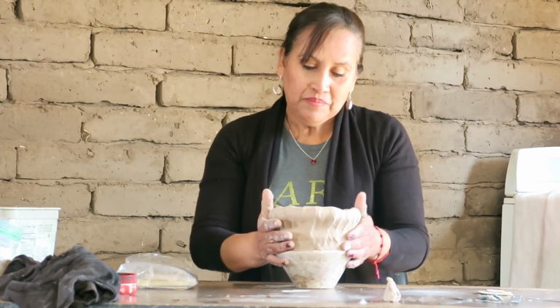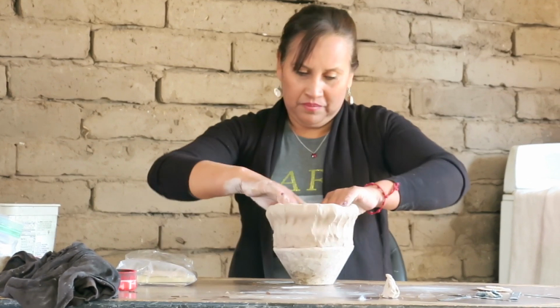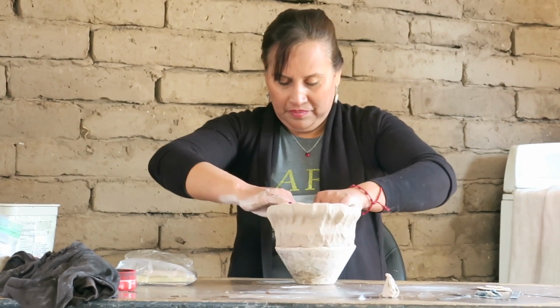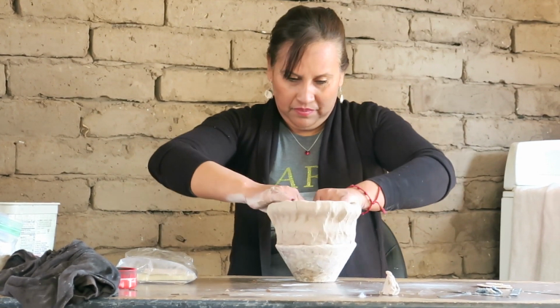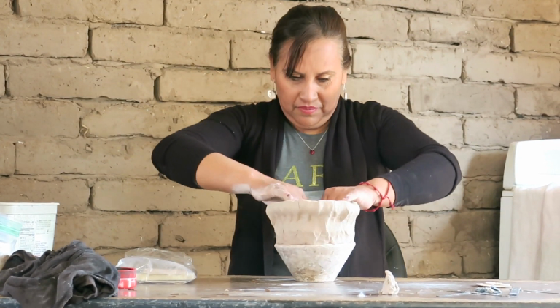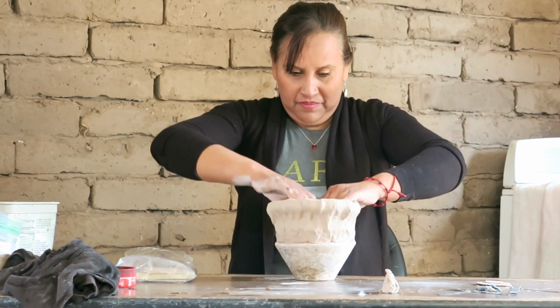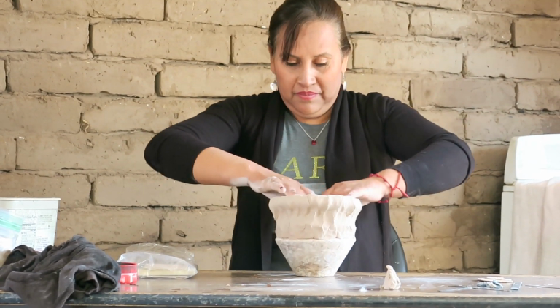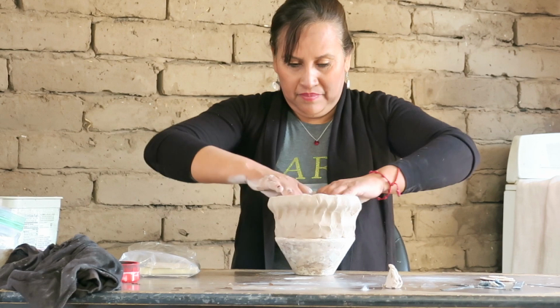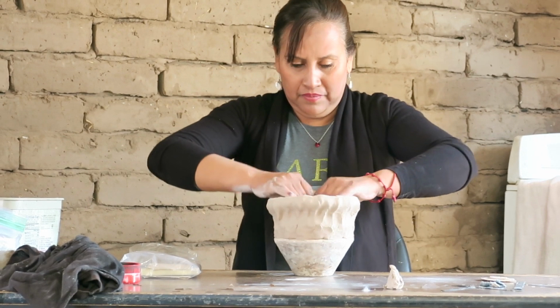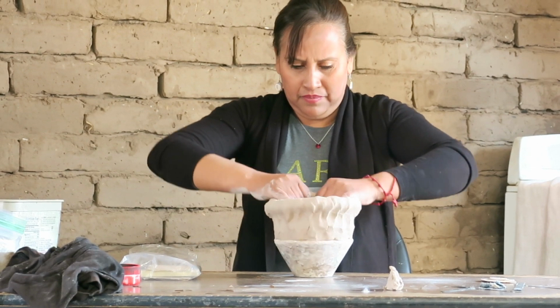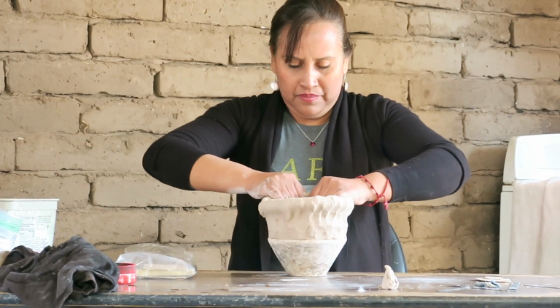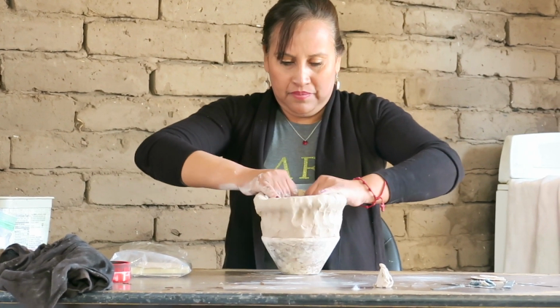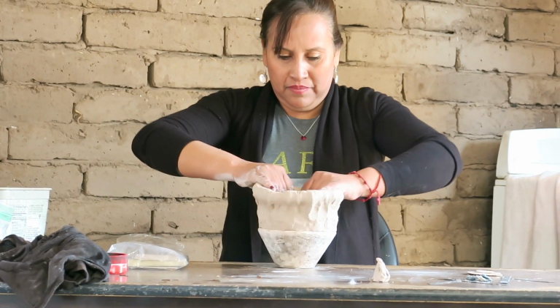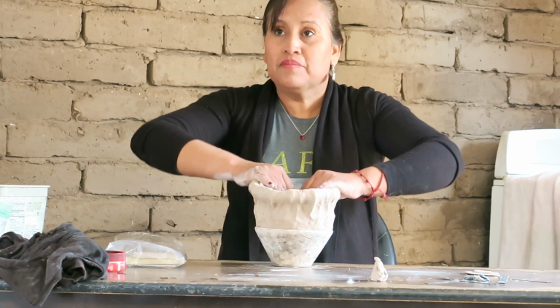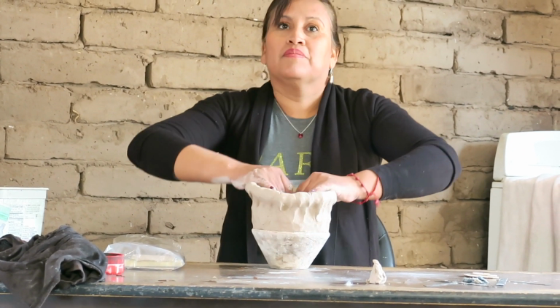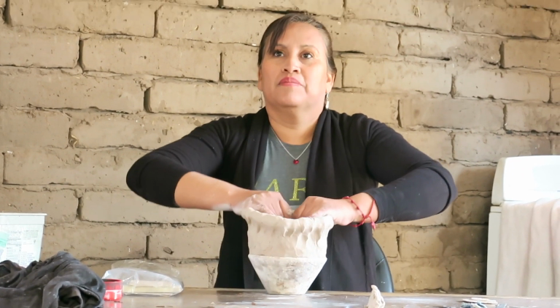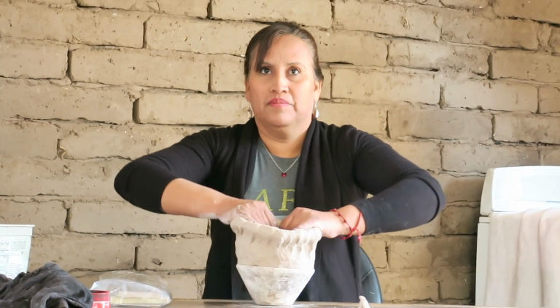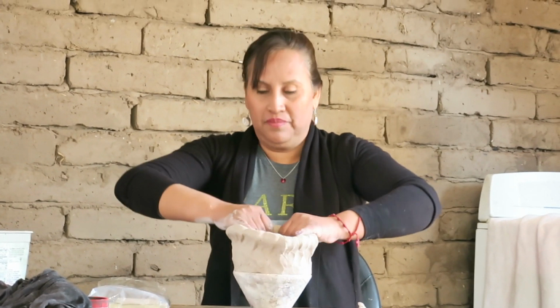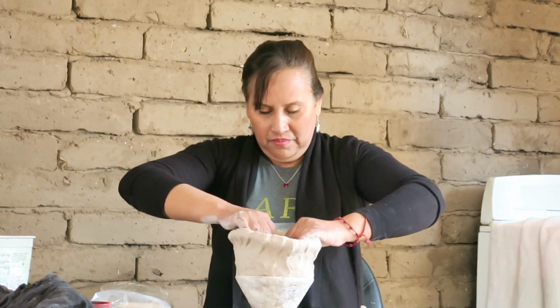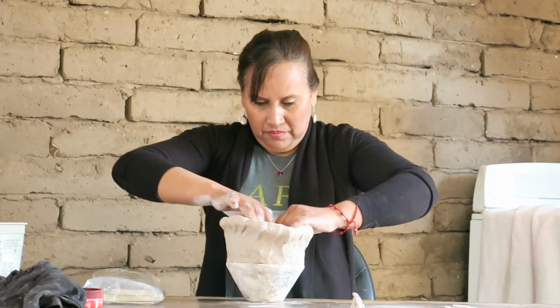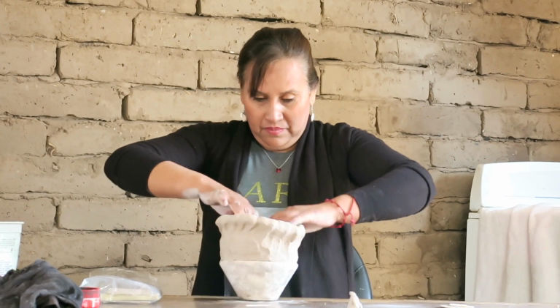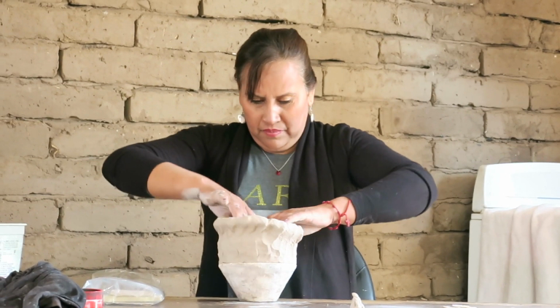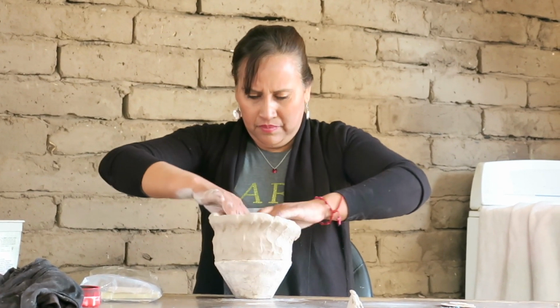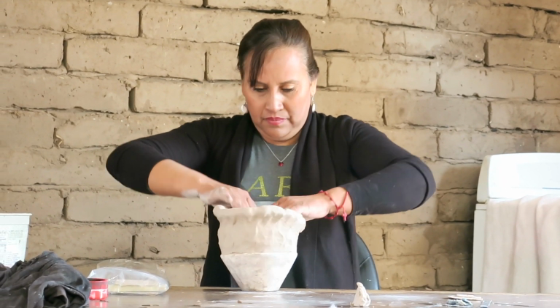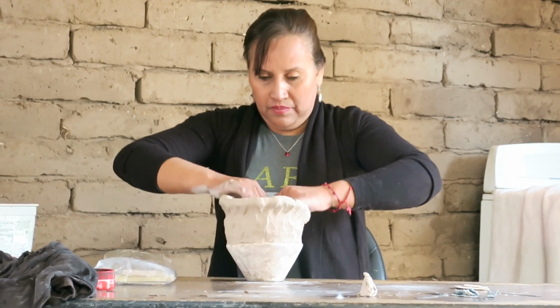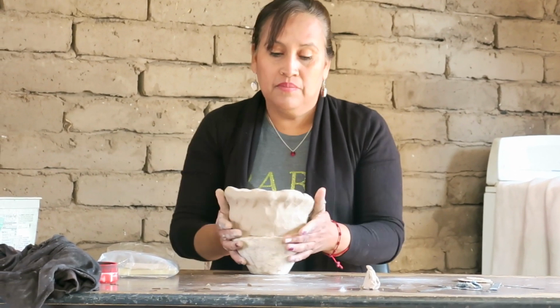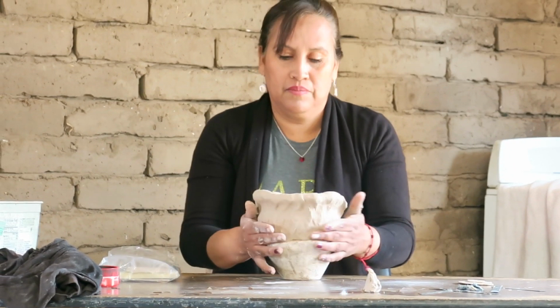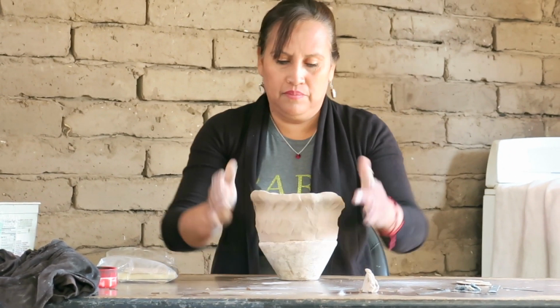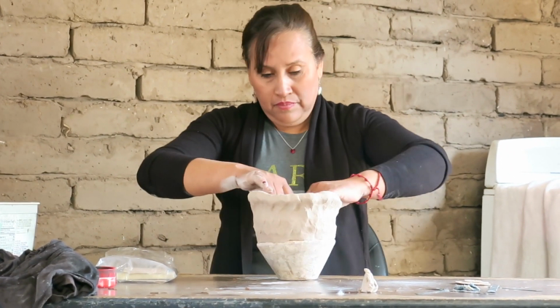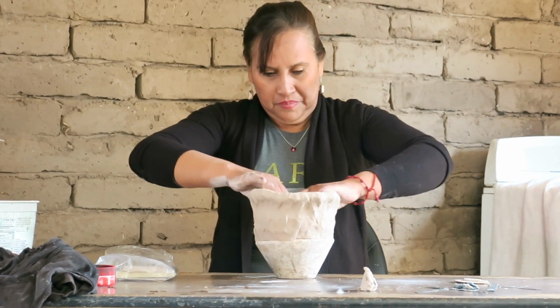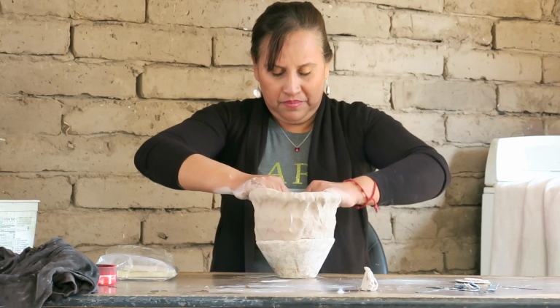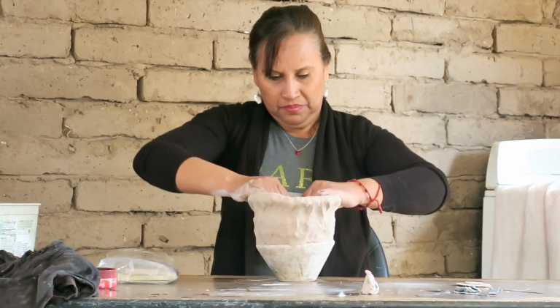Everything is man-made. Making the pottery — this process — making it is one step. The next process is to polish it, paint it, and then fire it. And what if it breaks?